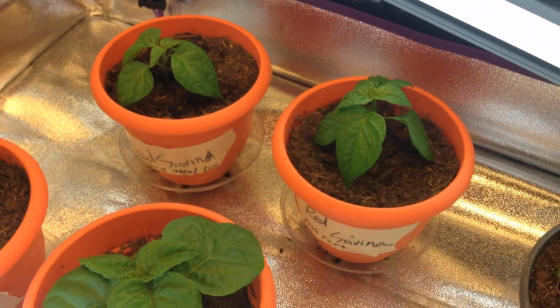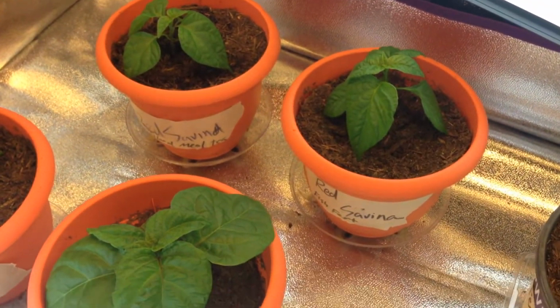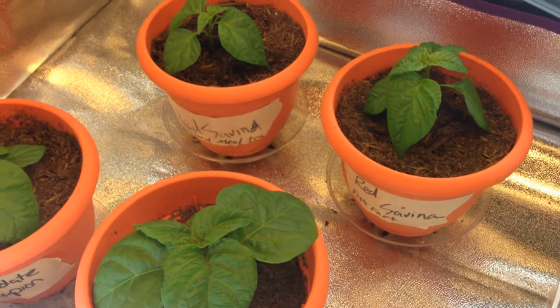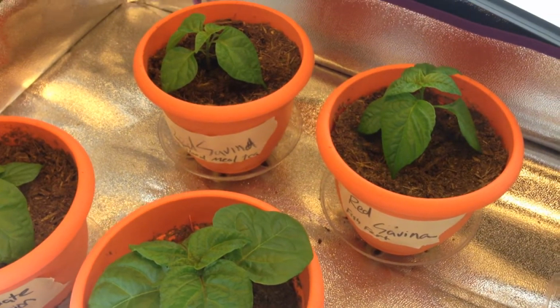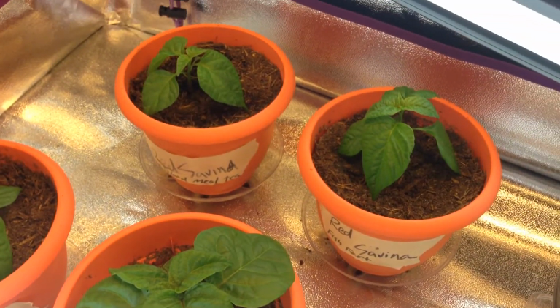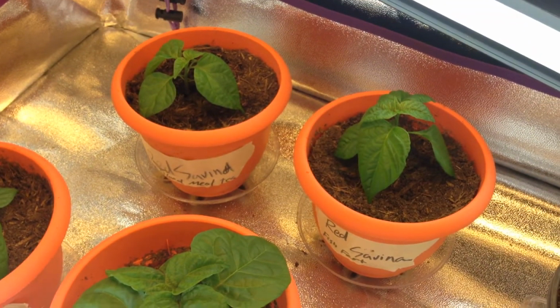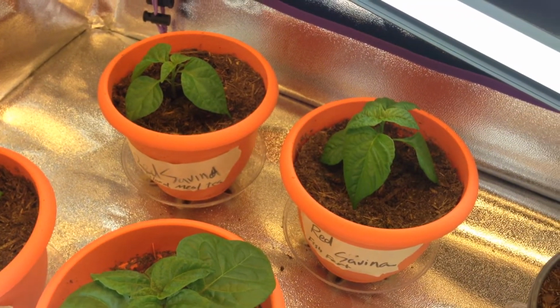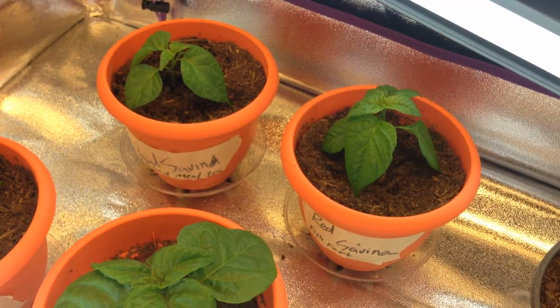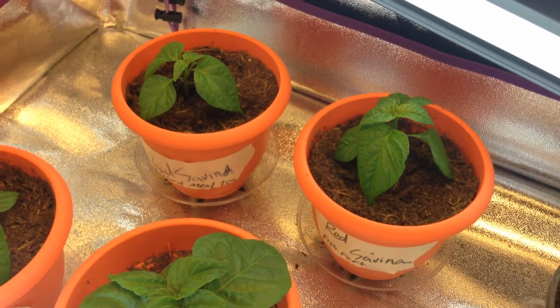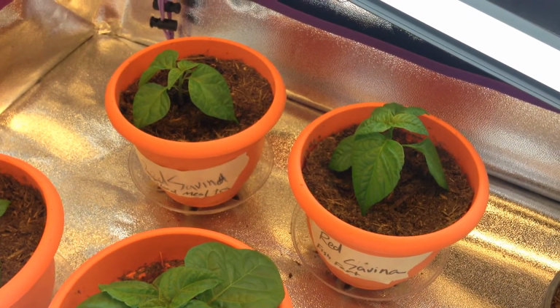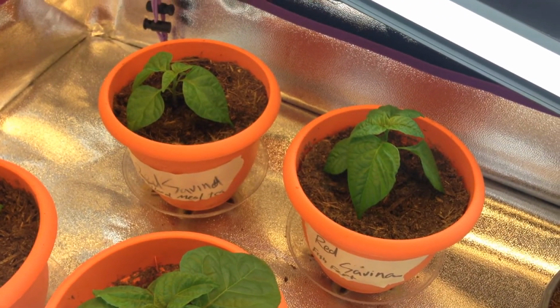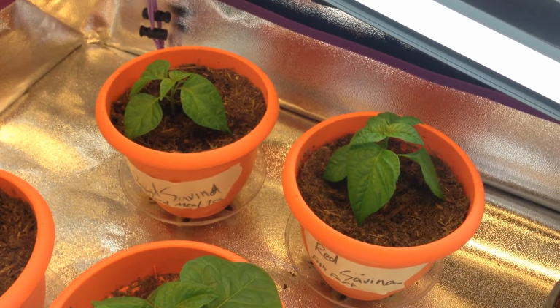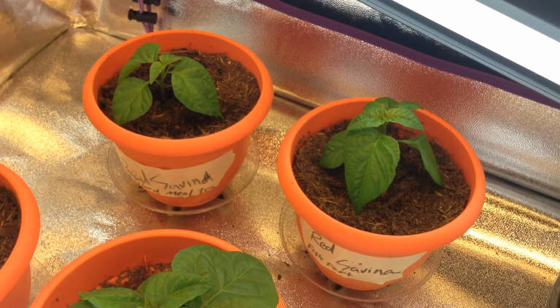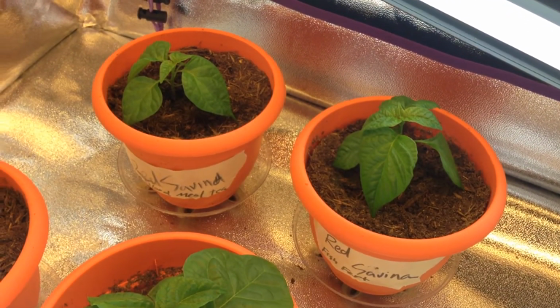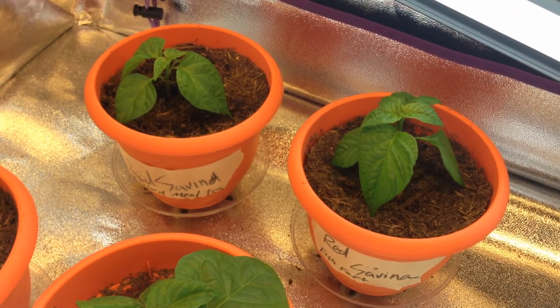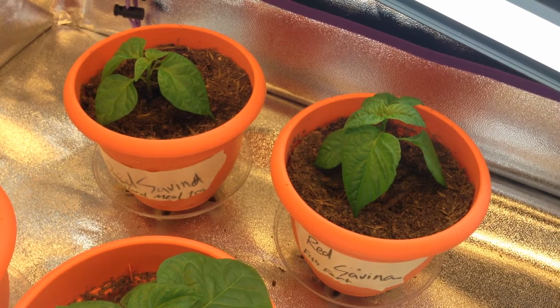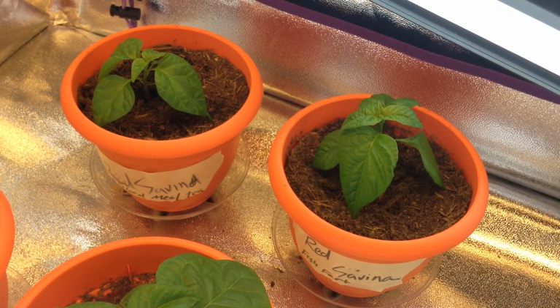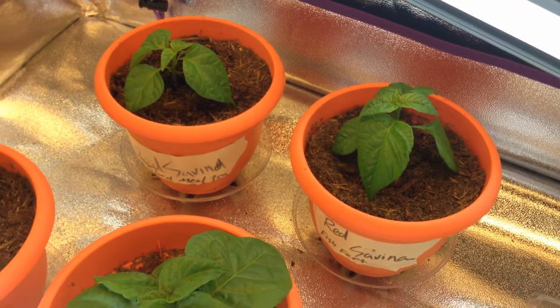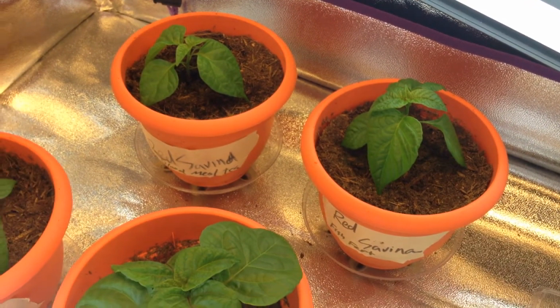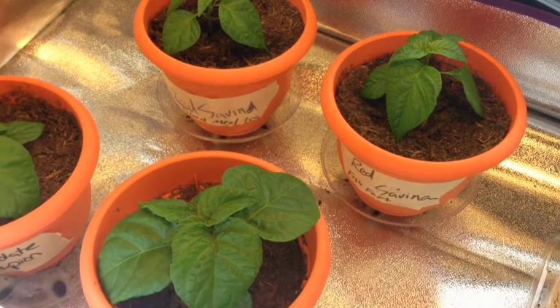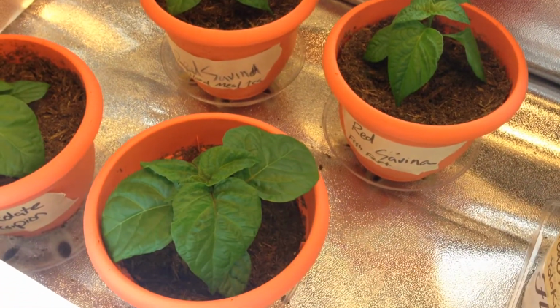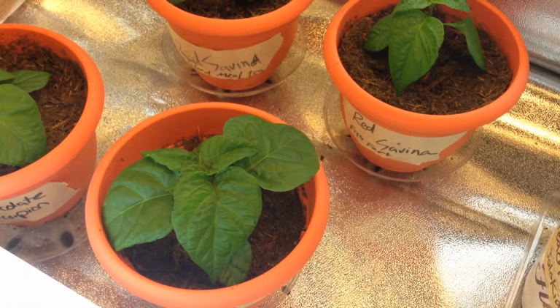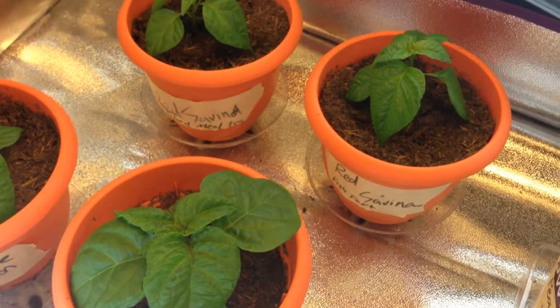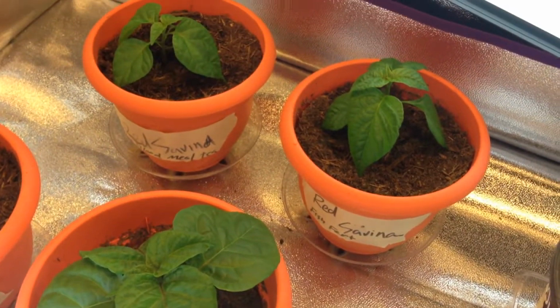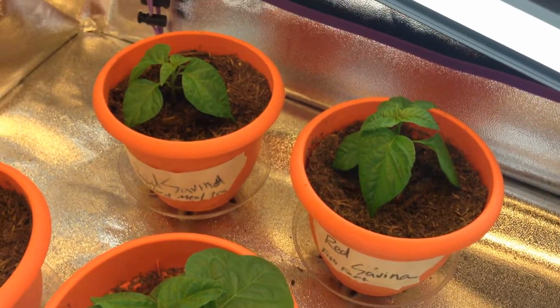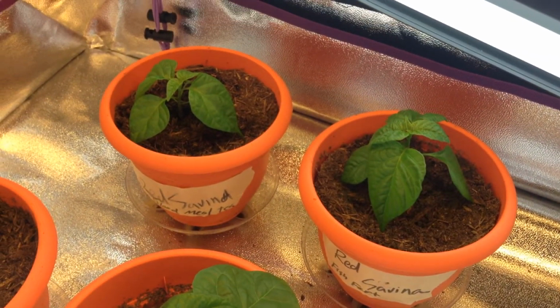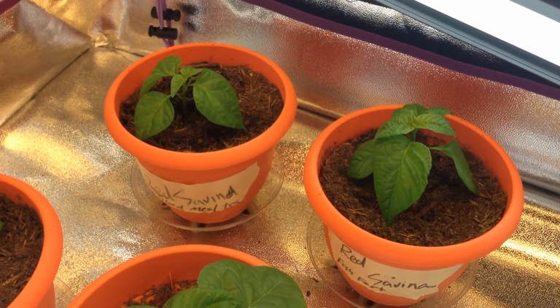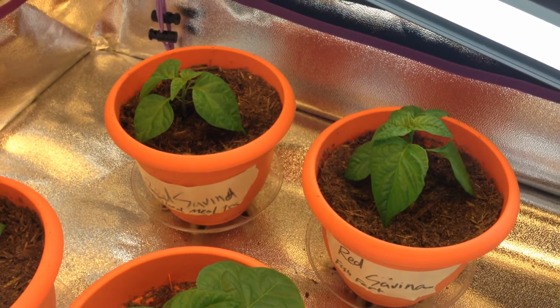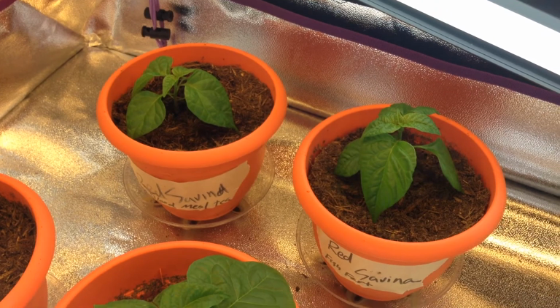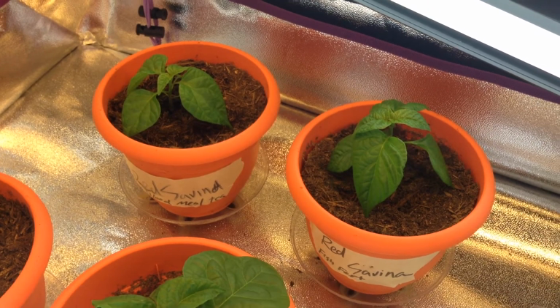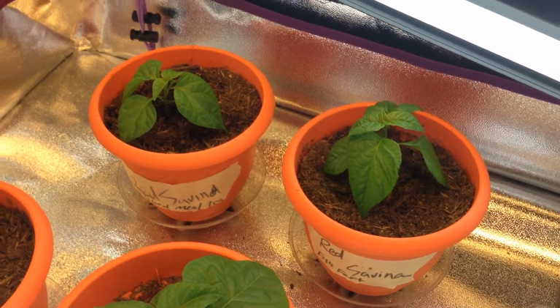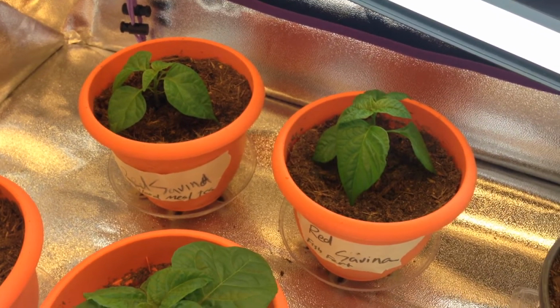These peppers are about five weeks old and as you can see they're doing lovely. We're going to go ahead and give them their first dose of fertilizer today.